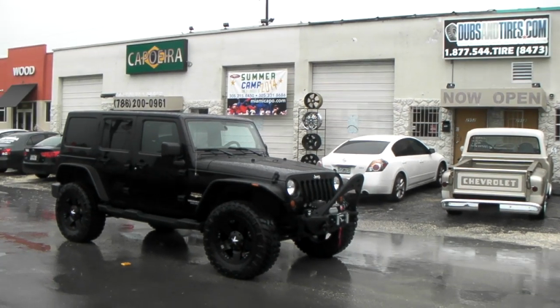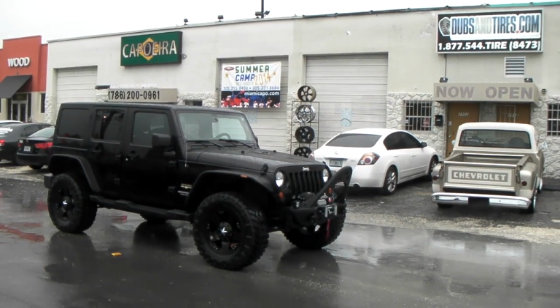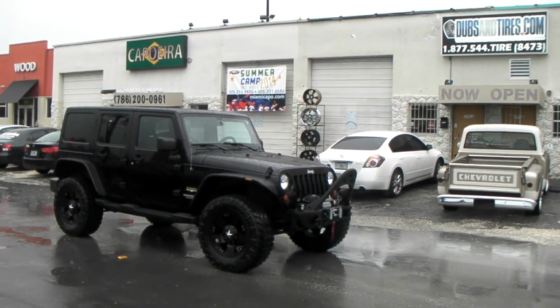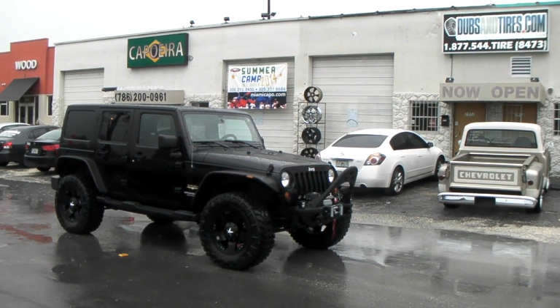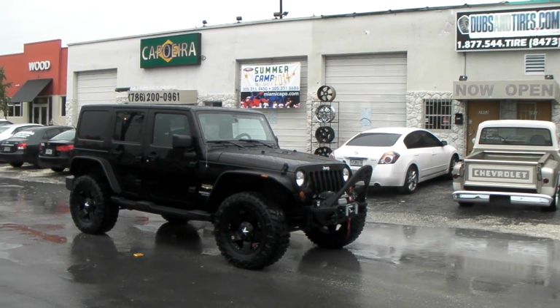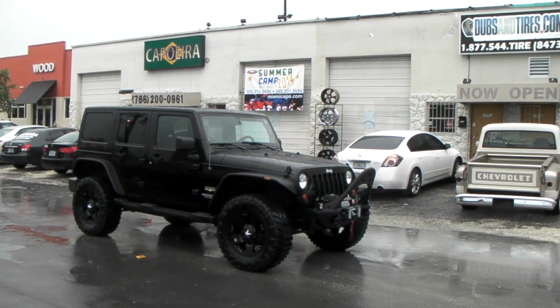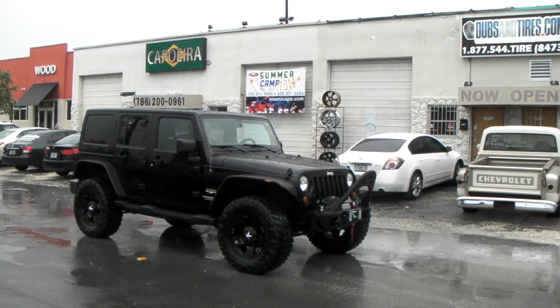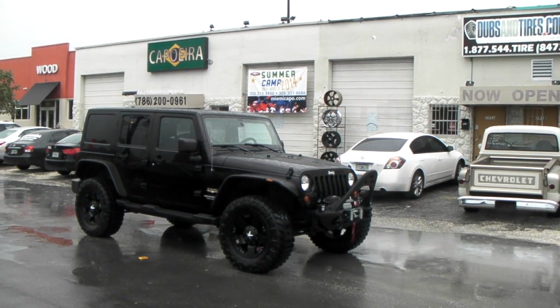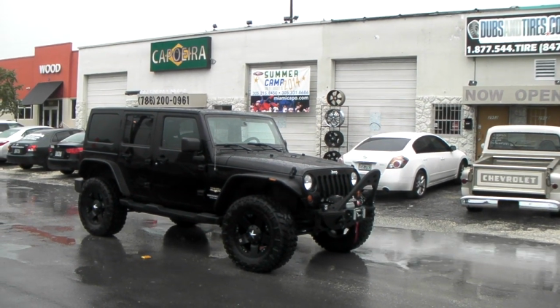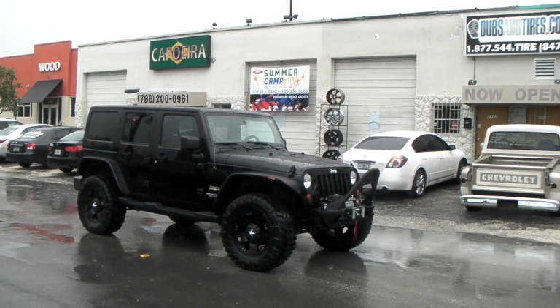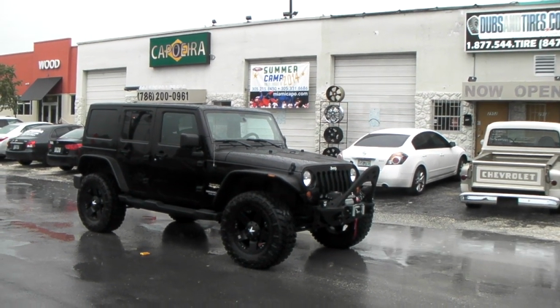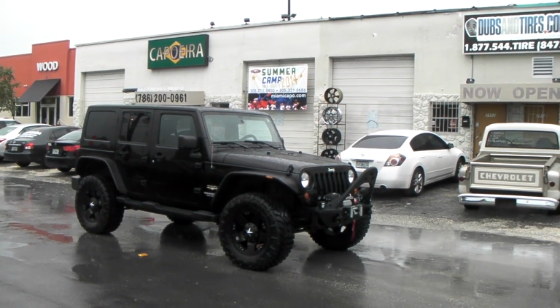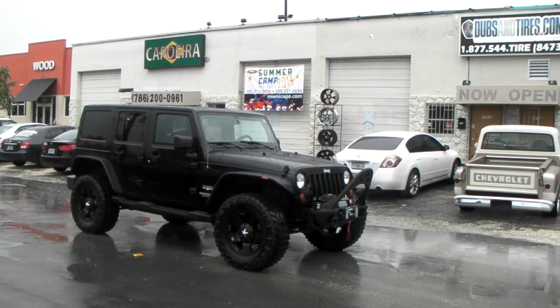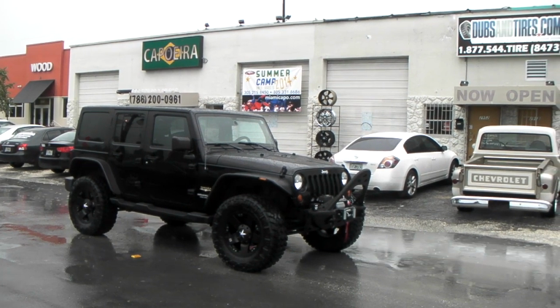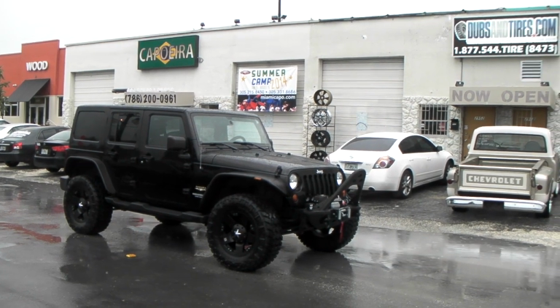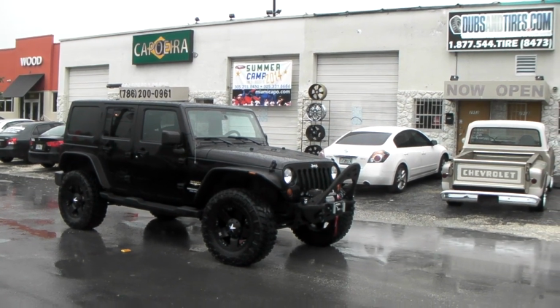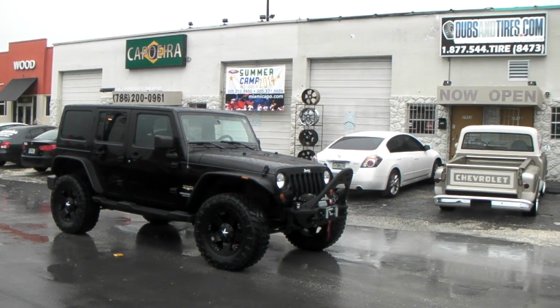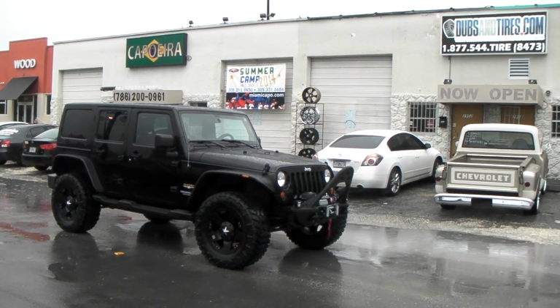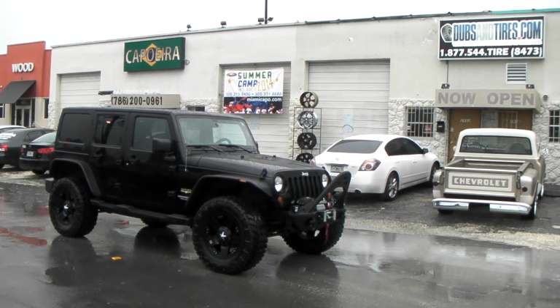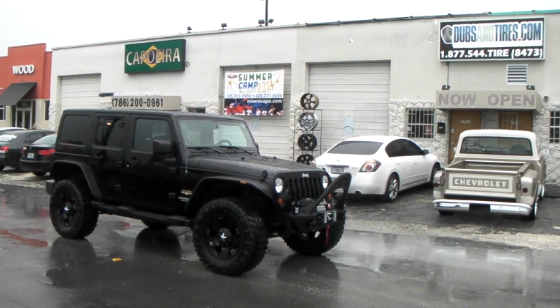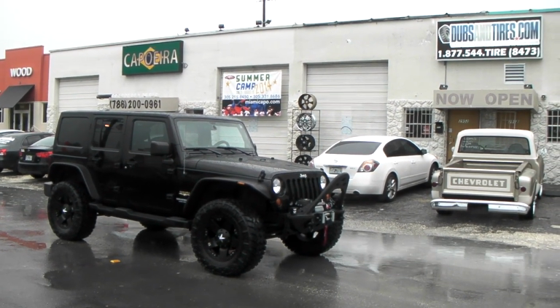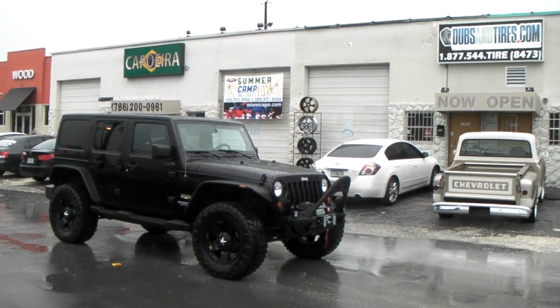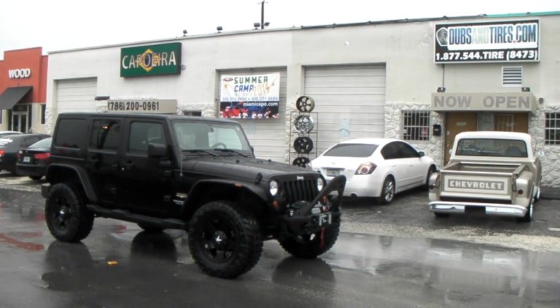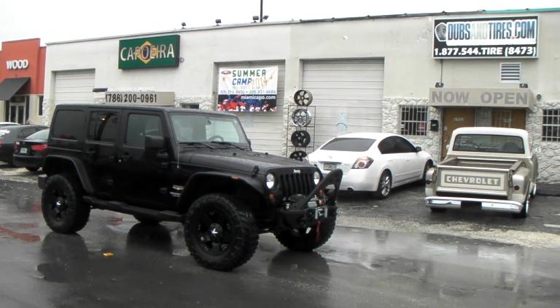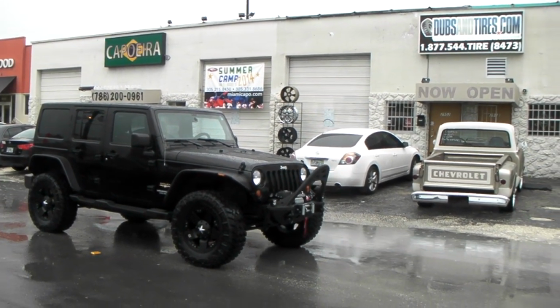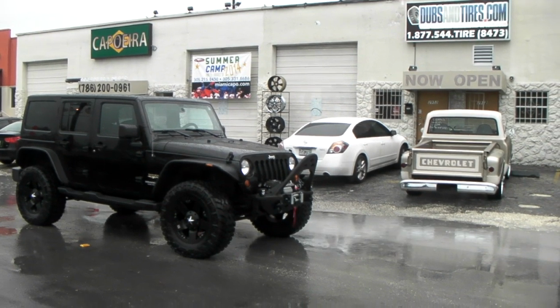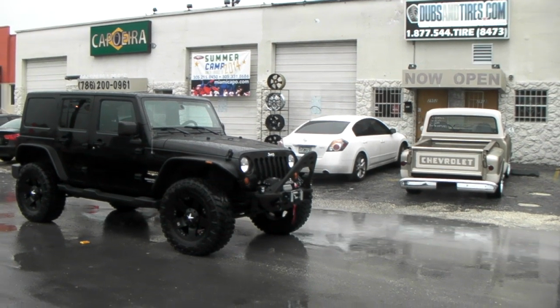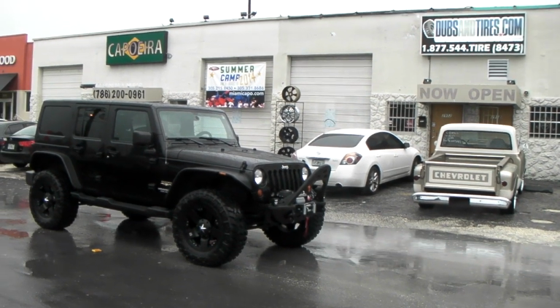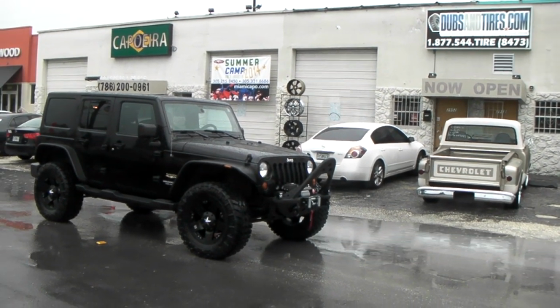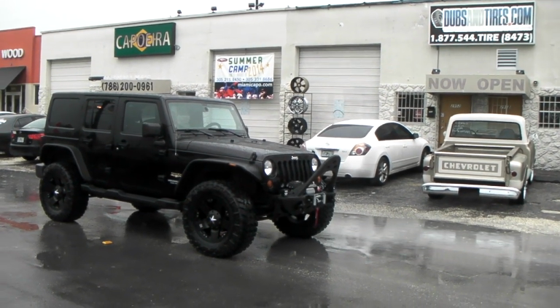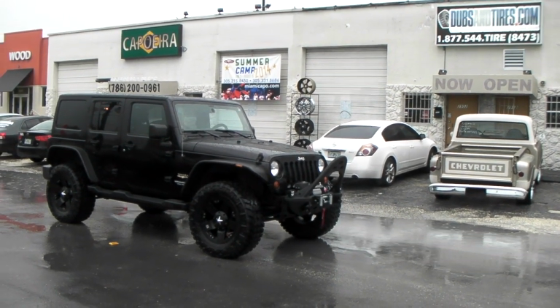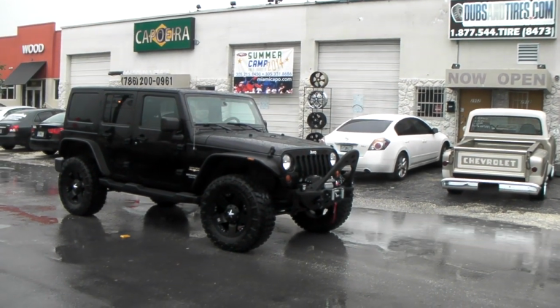It's your boy KB from Dubs and Tires TV at DubsandTires.com — tires, wheels, and more shipped to your door. Find us online at DubsandTires.com or call us at 877-544-8473.